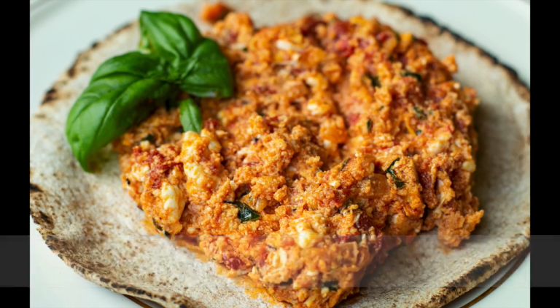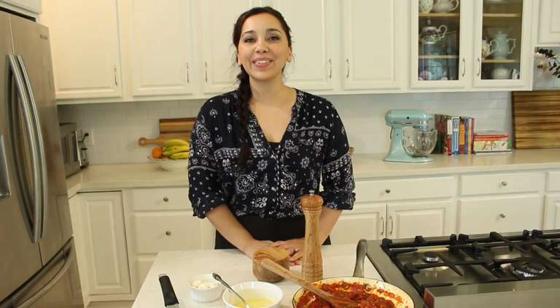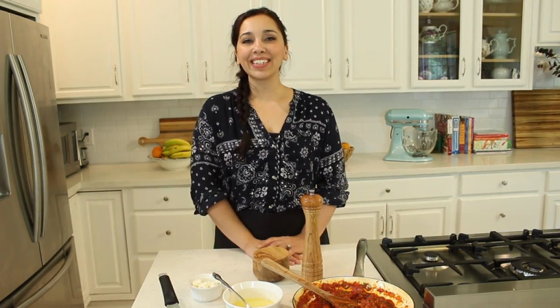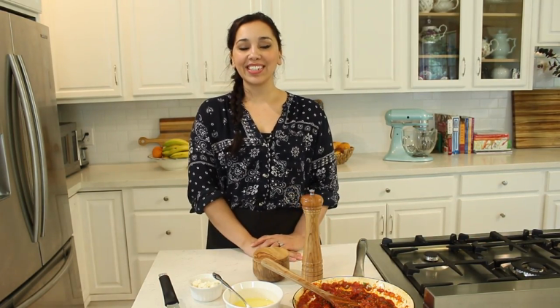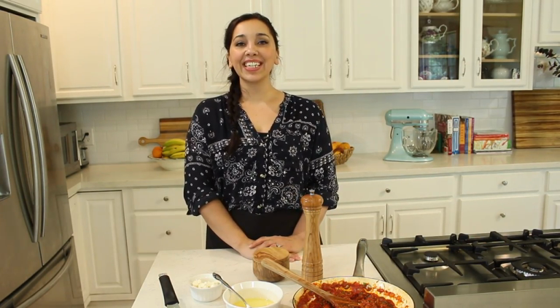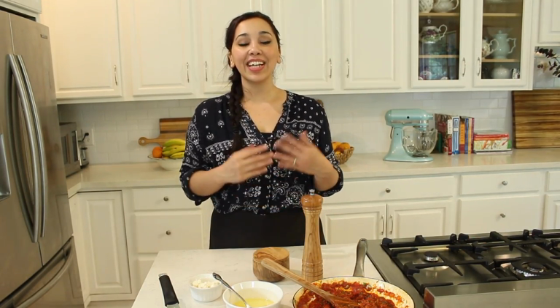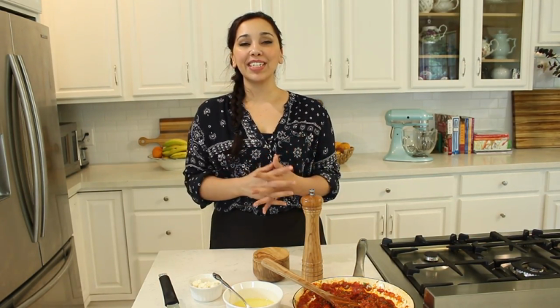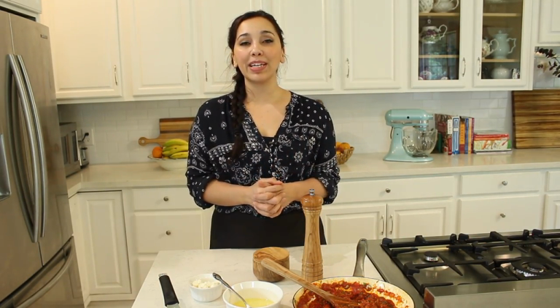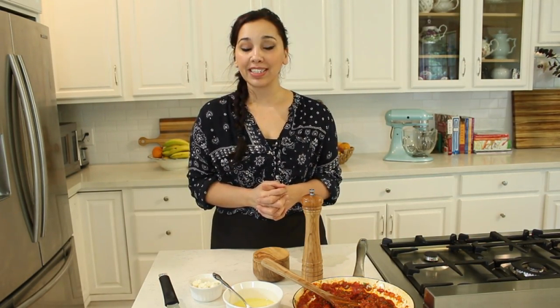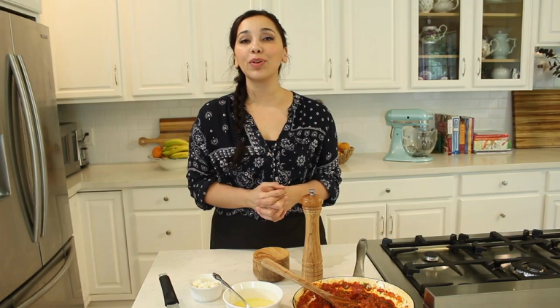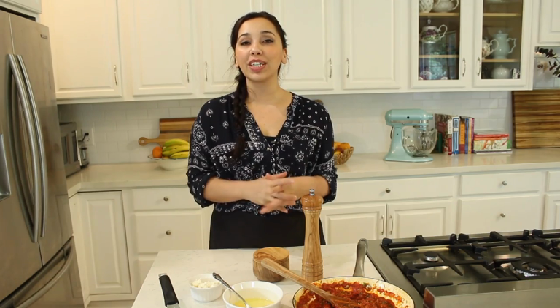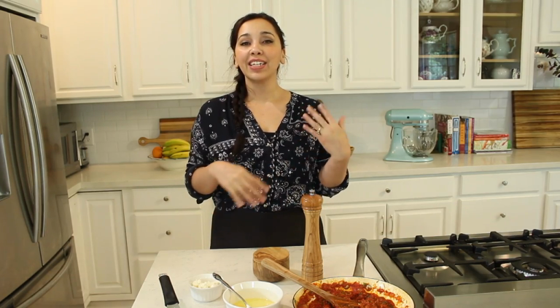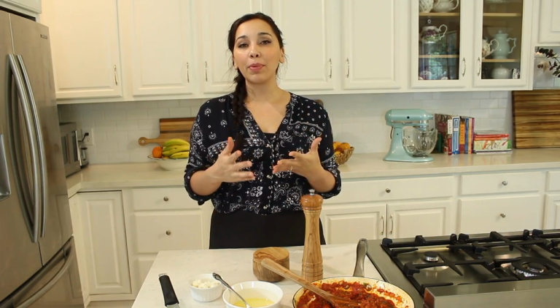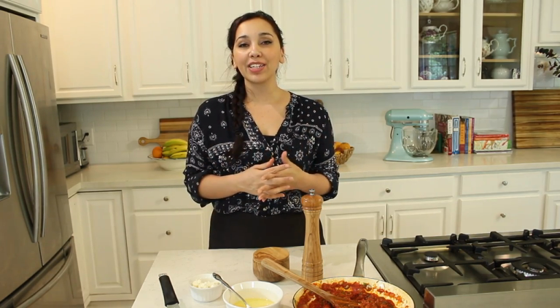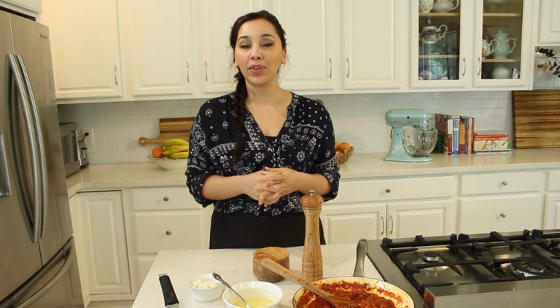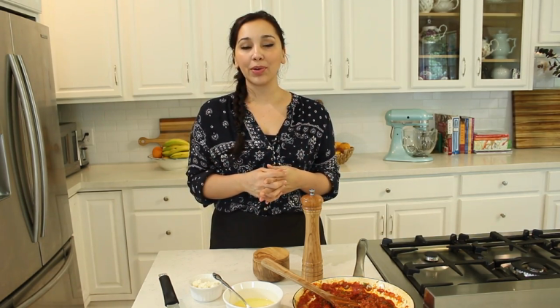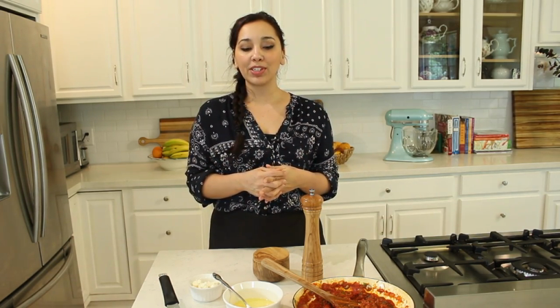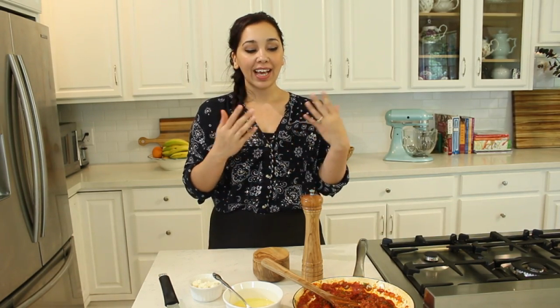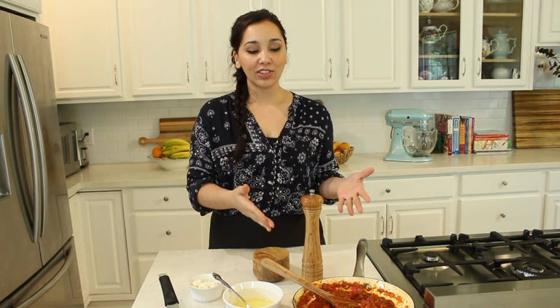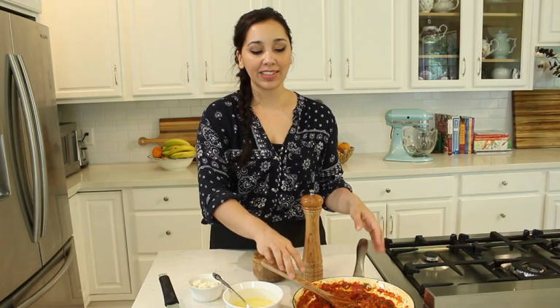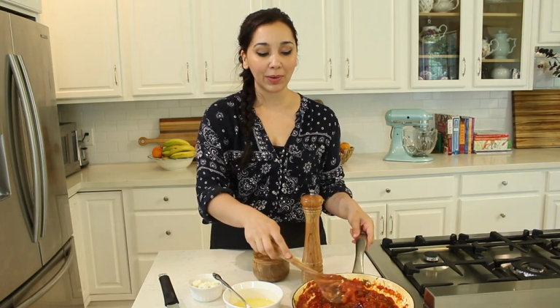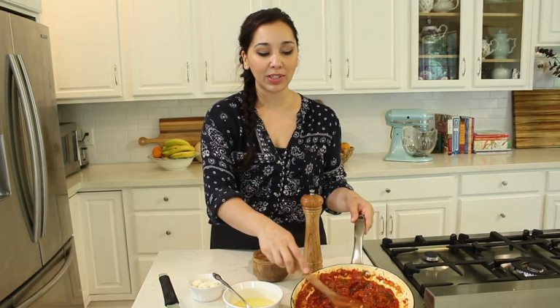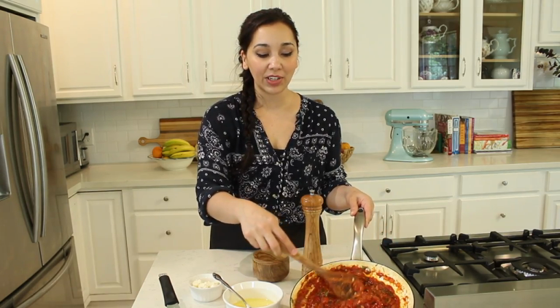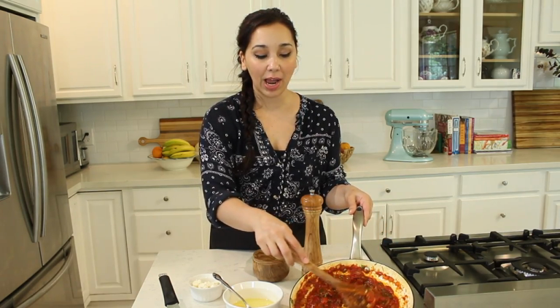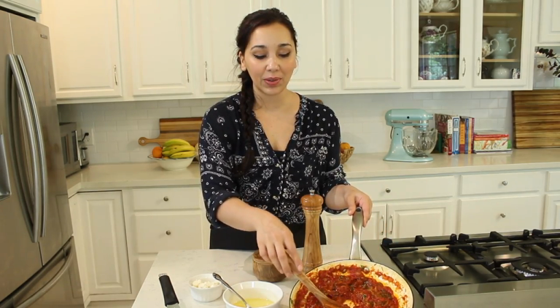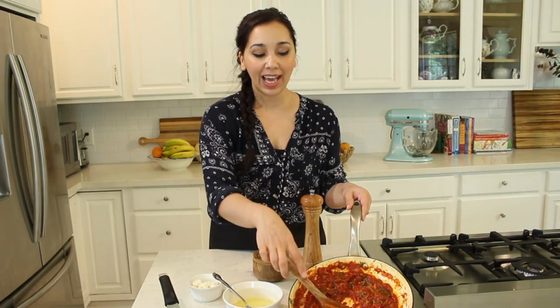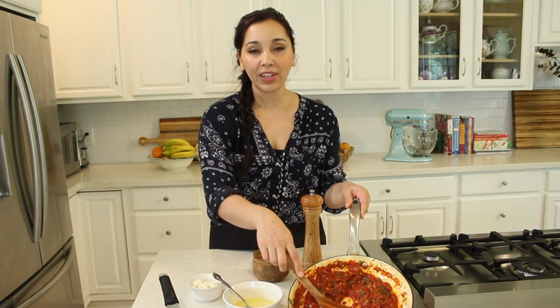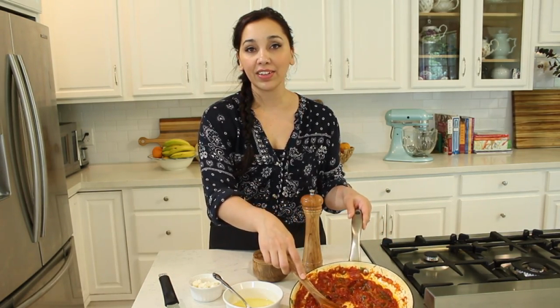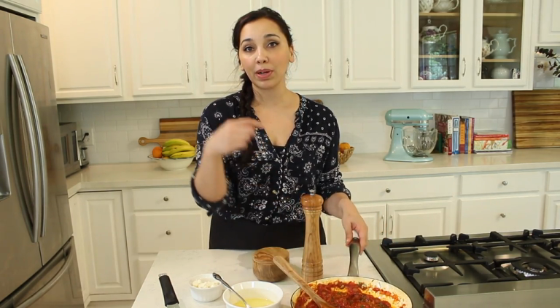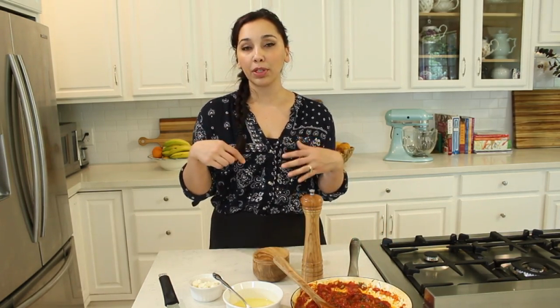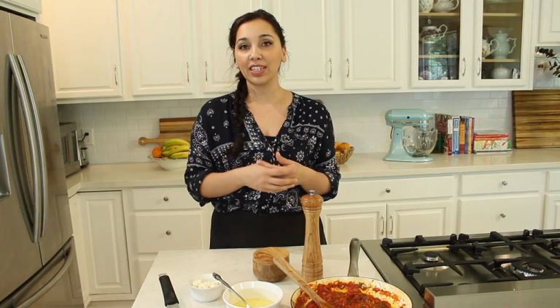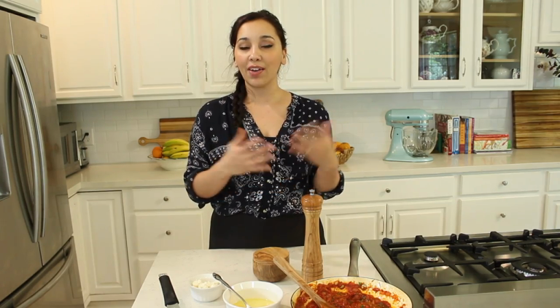Hi guys, welcome back to Dimitra's Dishes! Today I'm going to teach you how to make strapatzada, which is really scrambled eggs with a tomato and pepper sauce. I taught you how to make this tomato and pepper sauce in an earlier episode and I'll put the link in the description box down below.